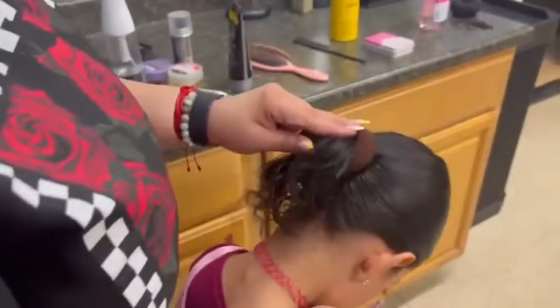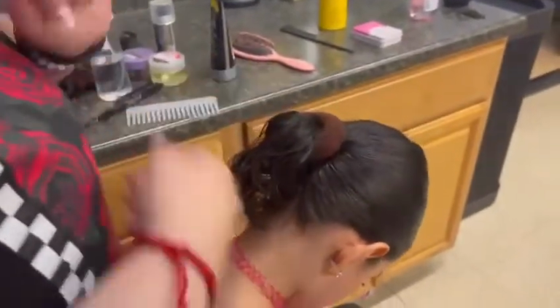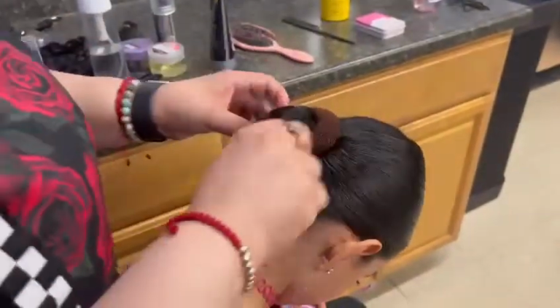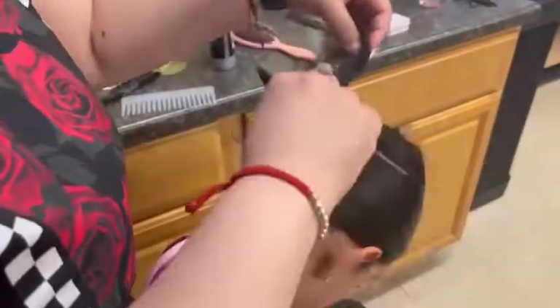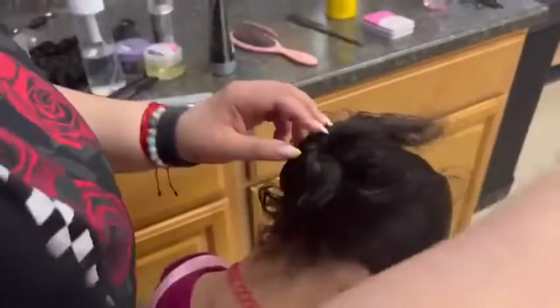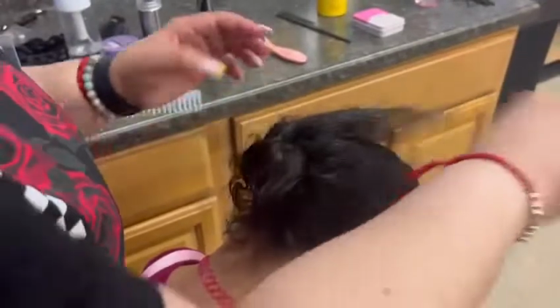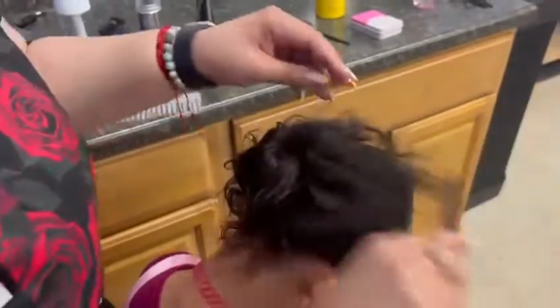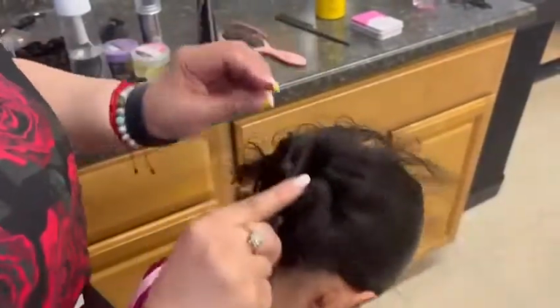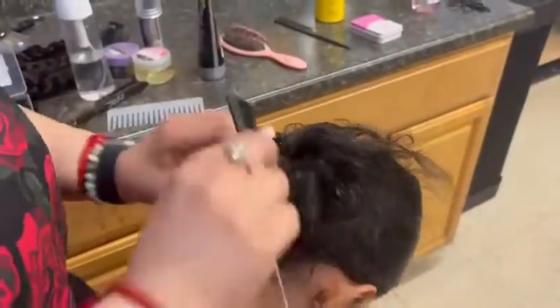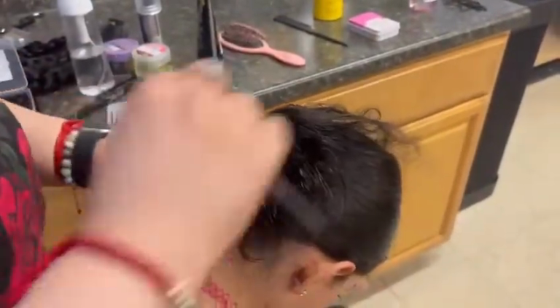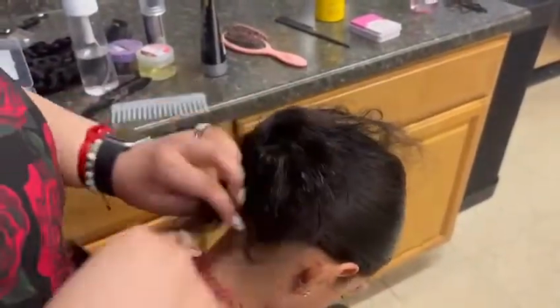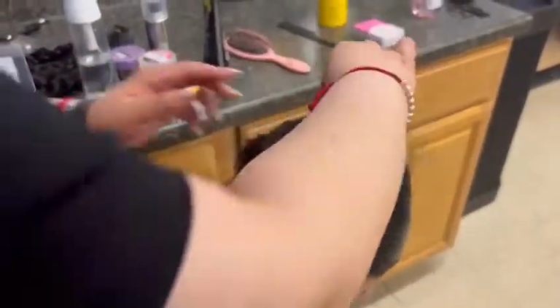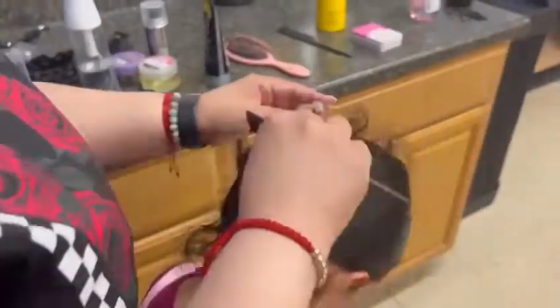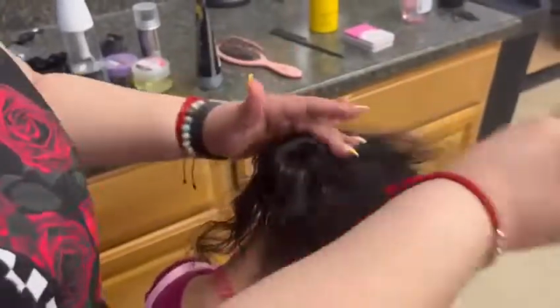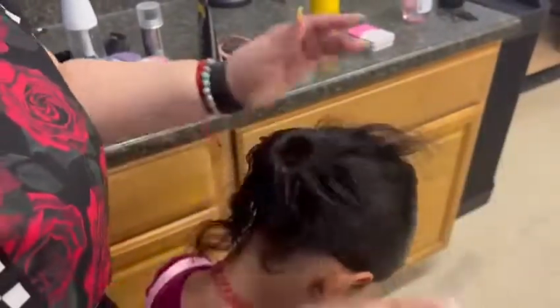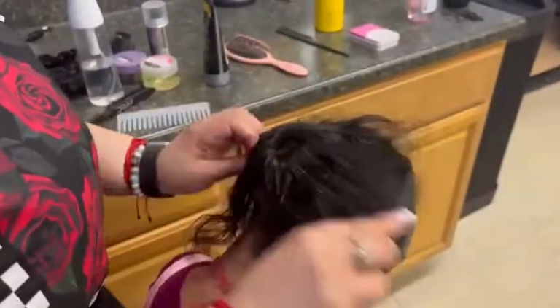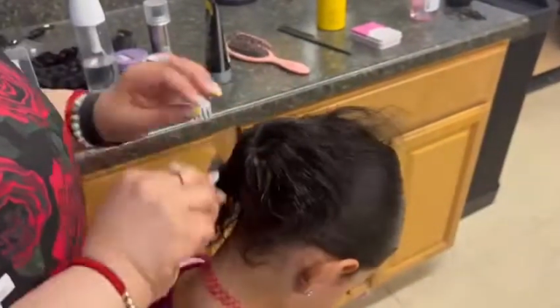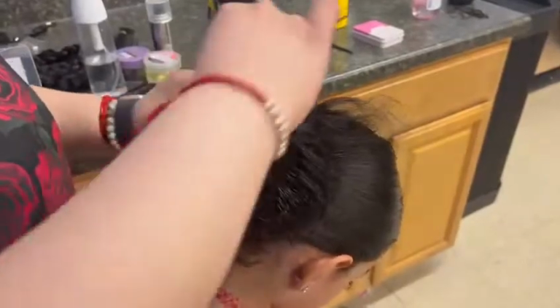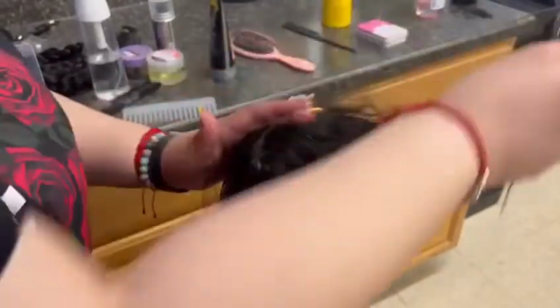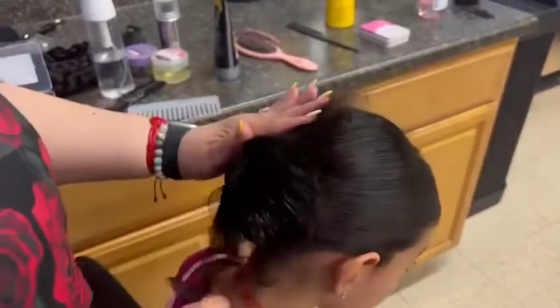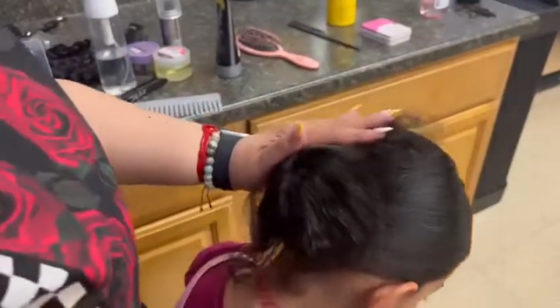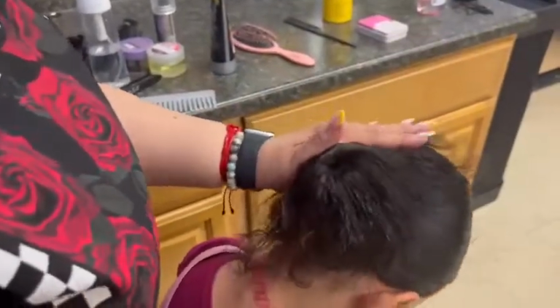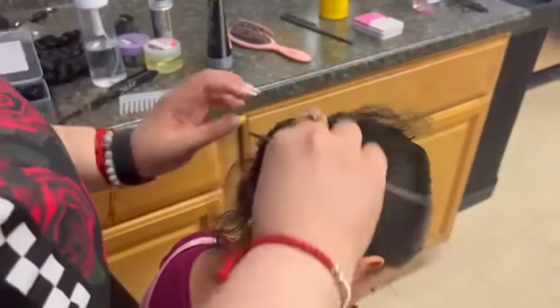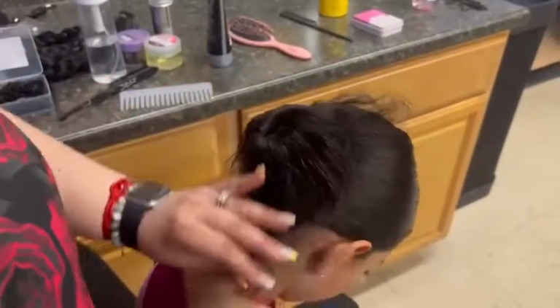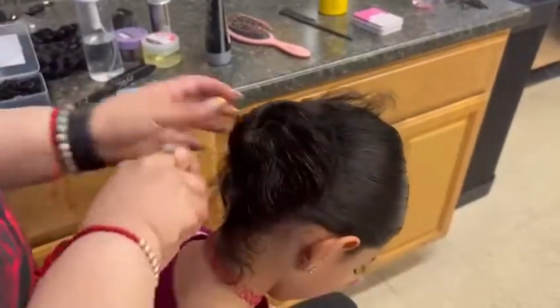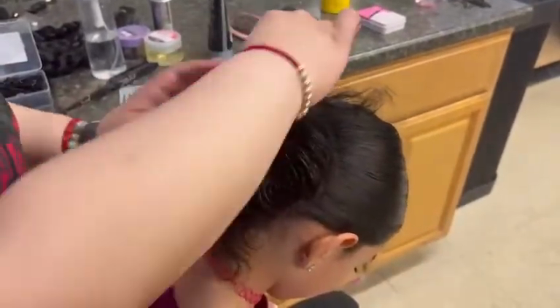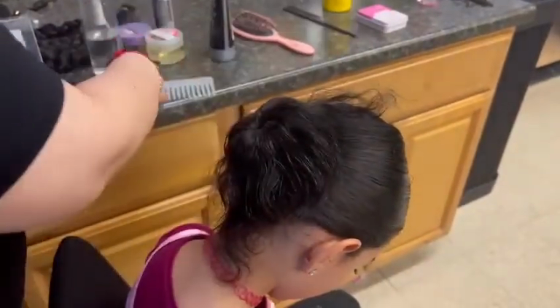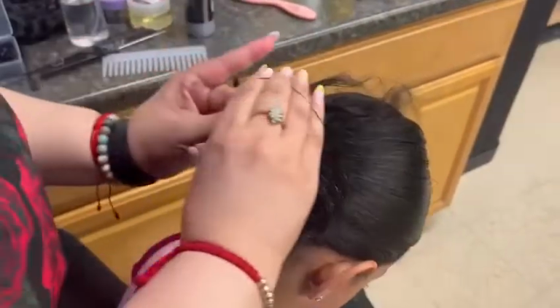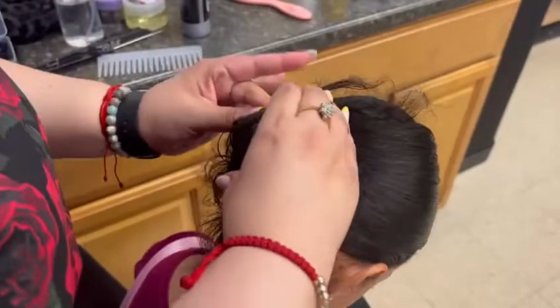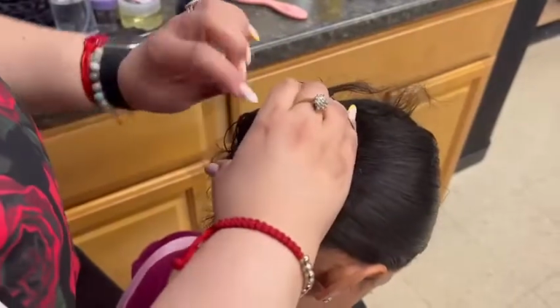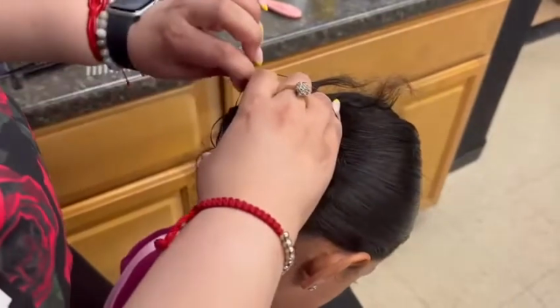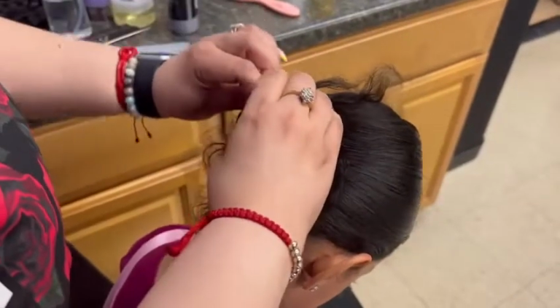Then have your child lower their head and place all the hair around the donut and make sure it lays flat against it. Once the hair is brushed all around the bun with no bumps, grab a hair tie and place it over the donut.